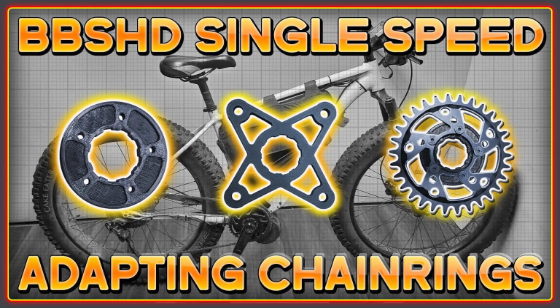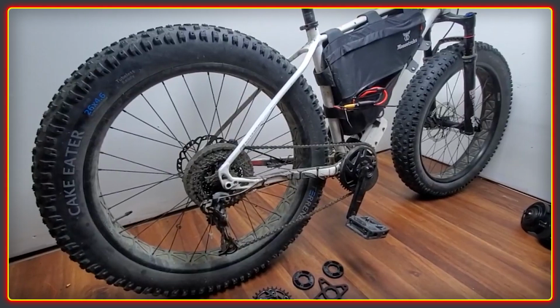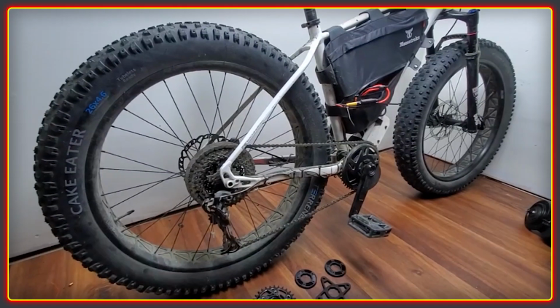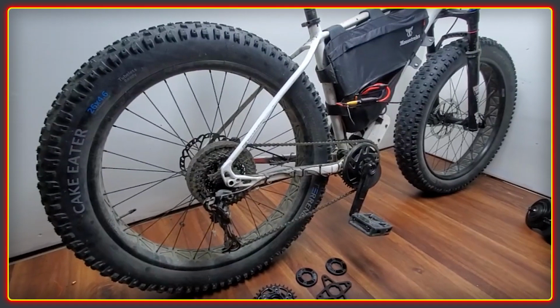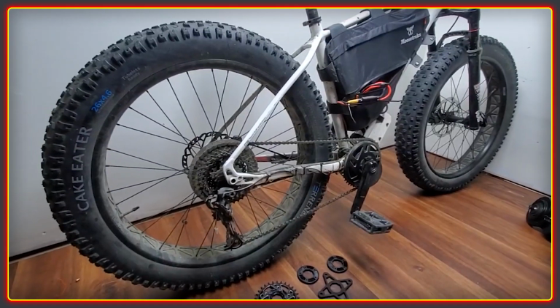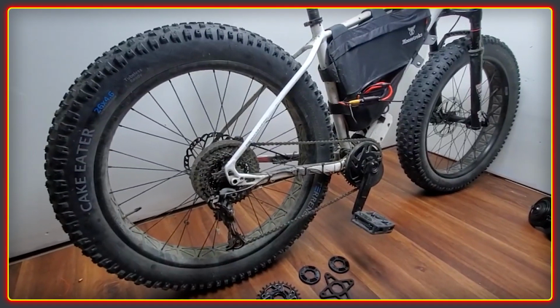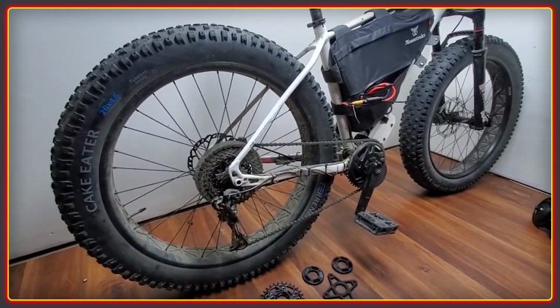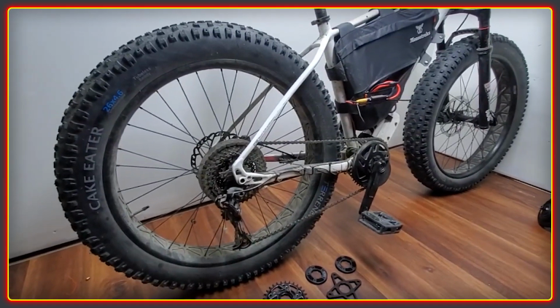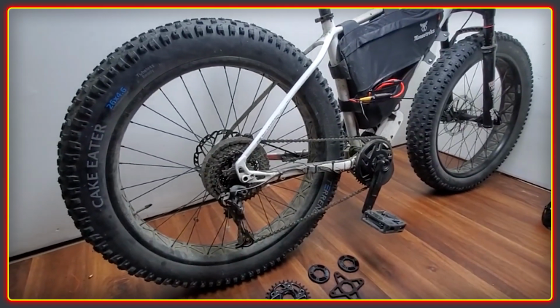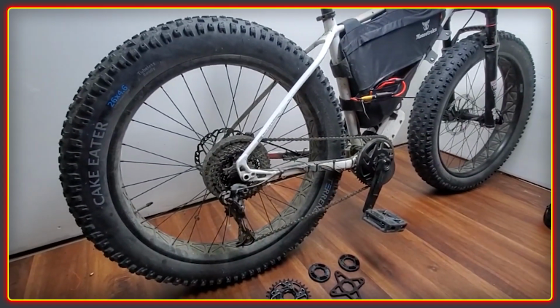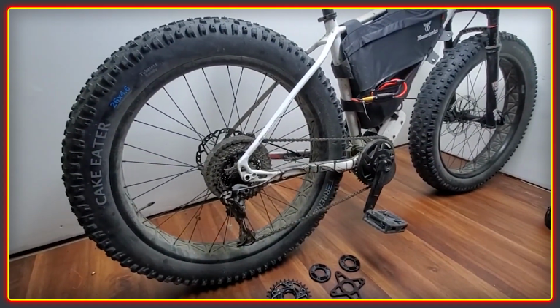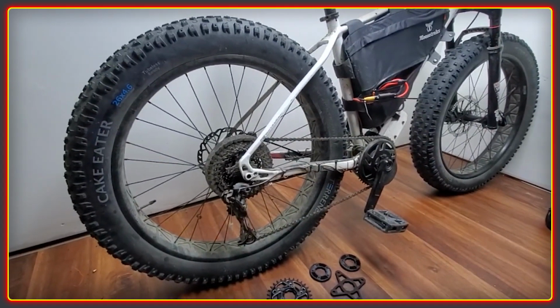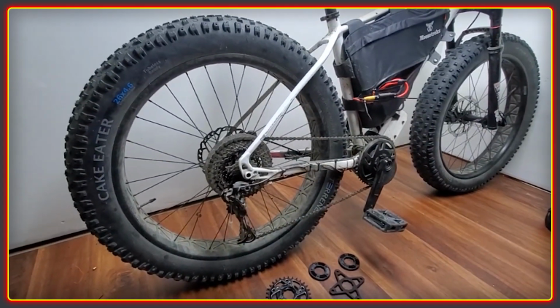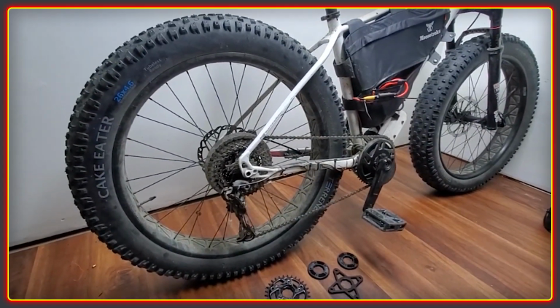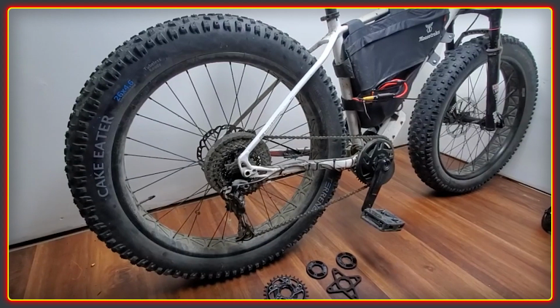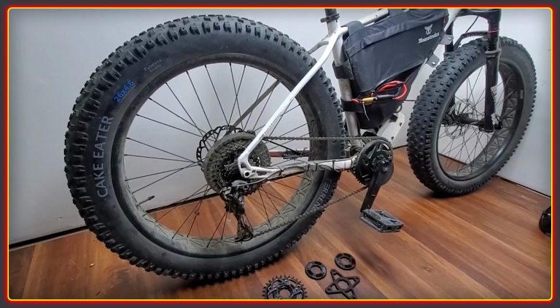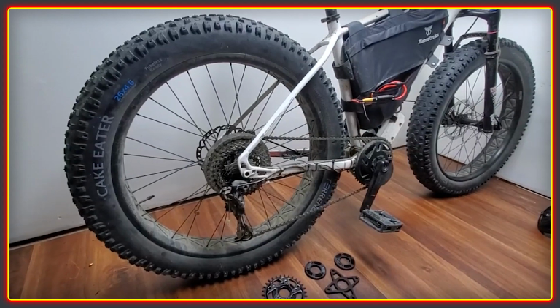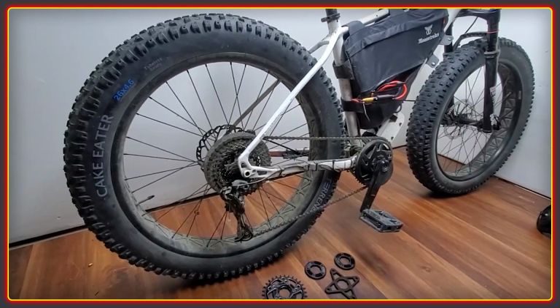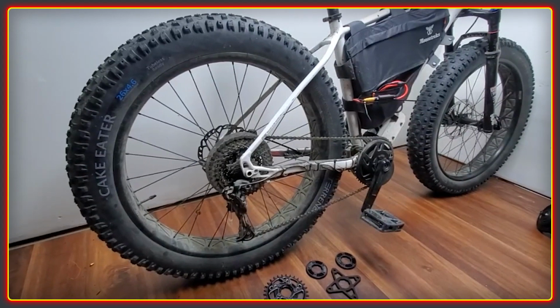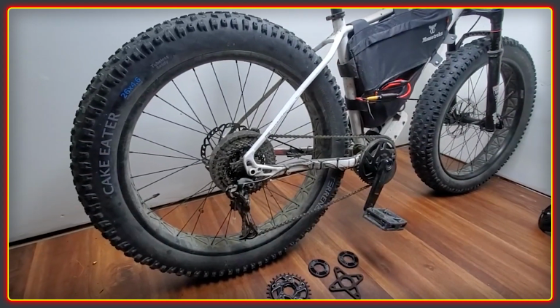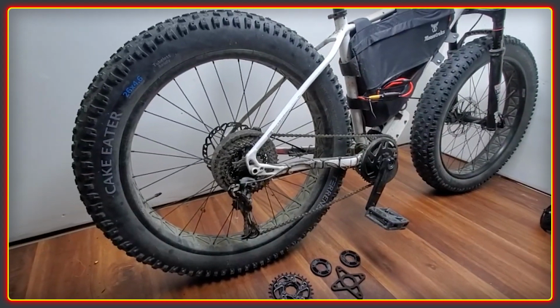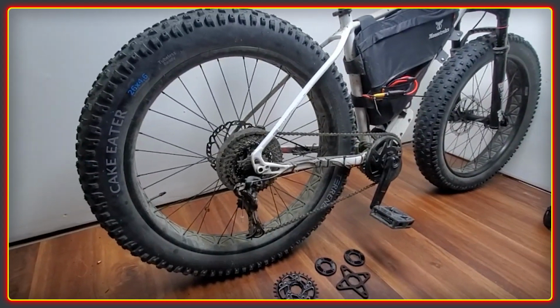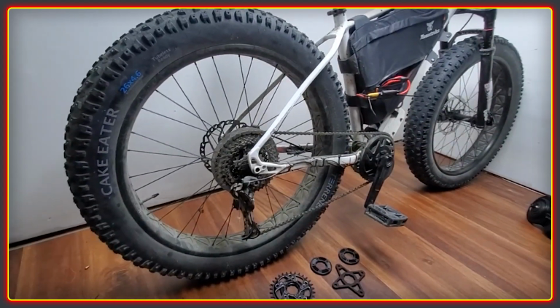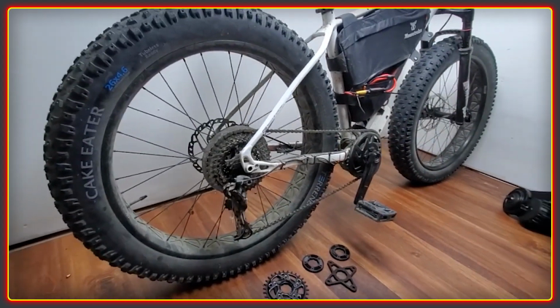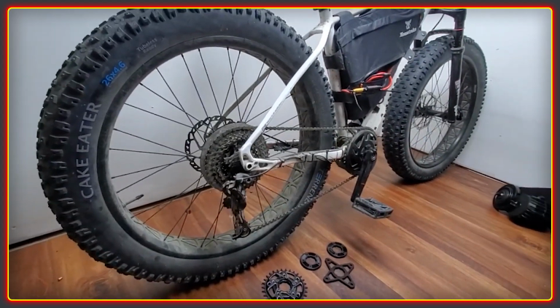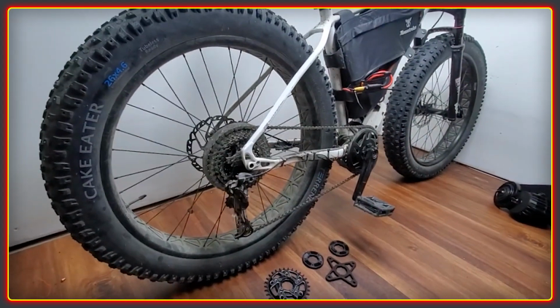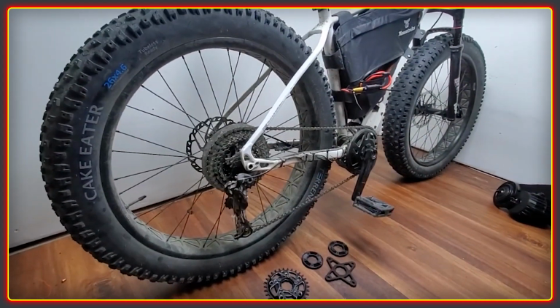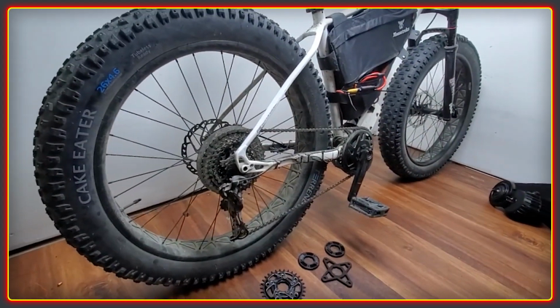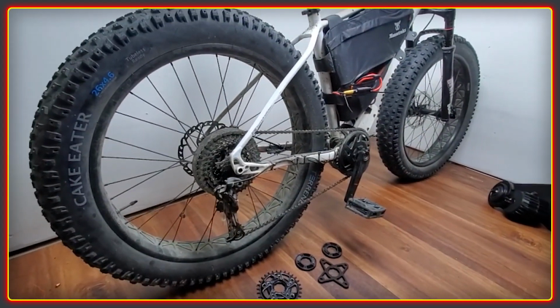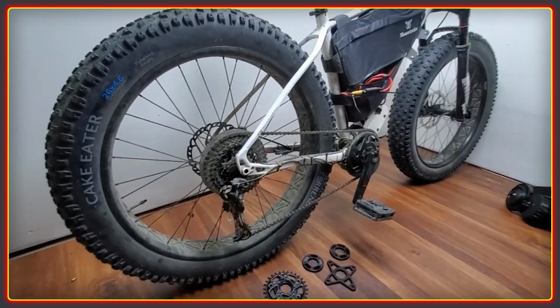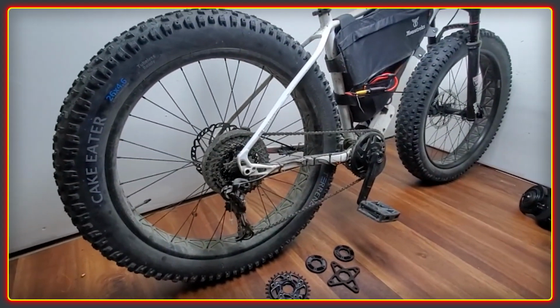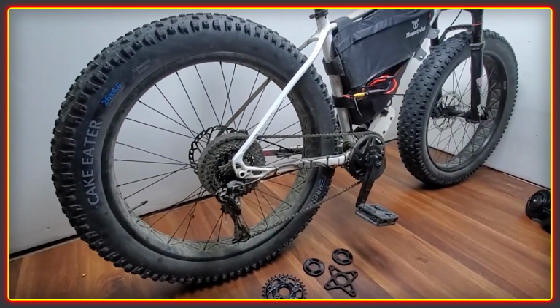Welcome to the High Voltage Light Electric Vehicle Channel. This week's video is on single speed setups with the BBSHD motor.